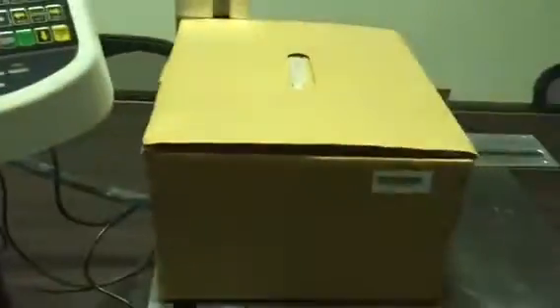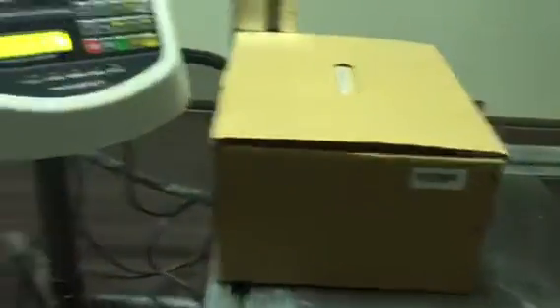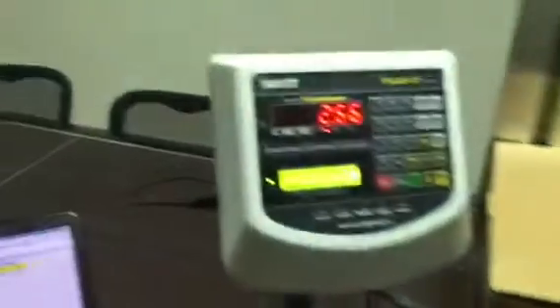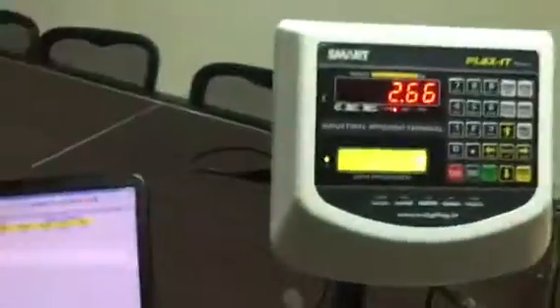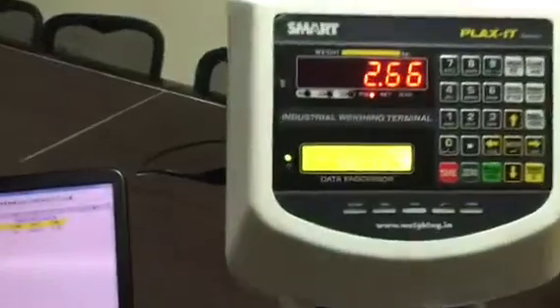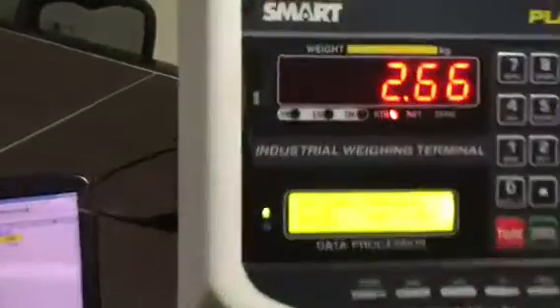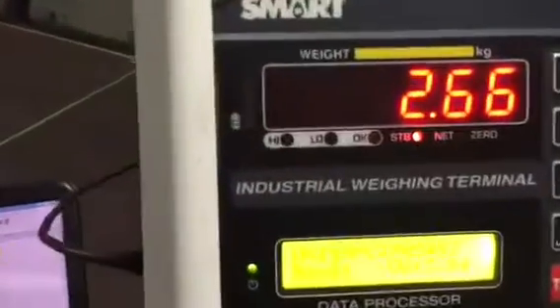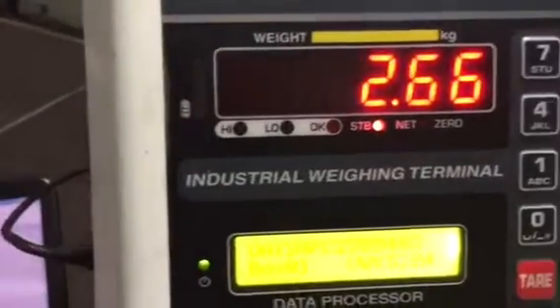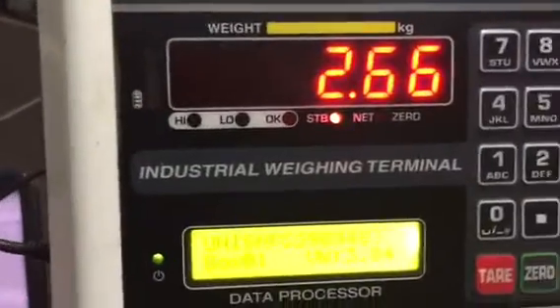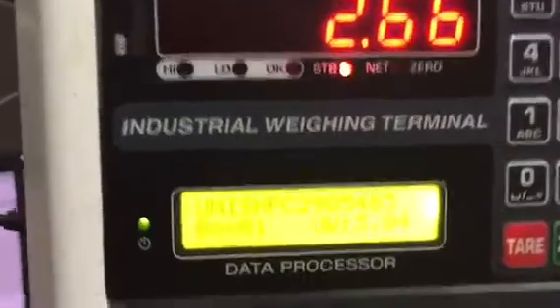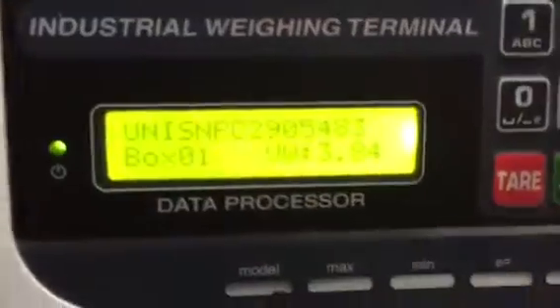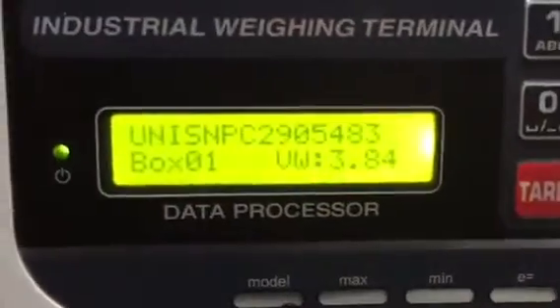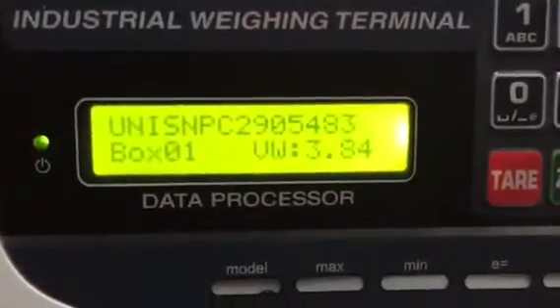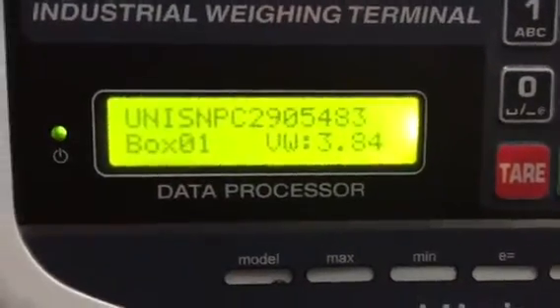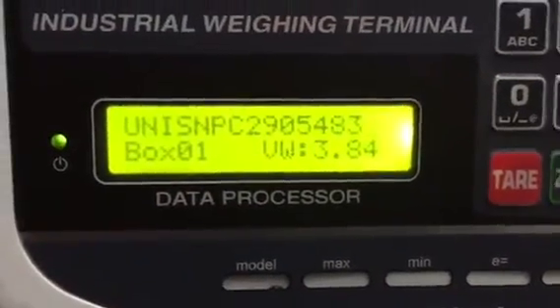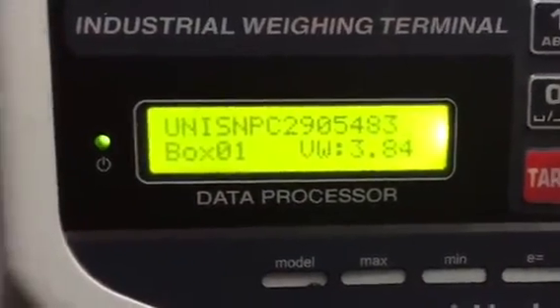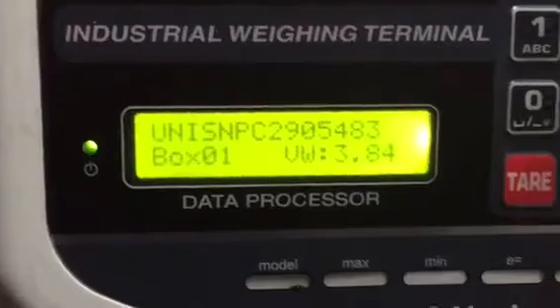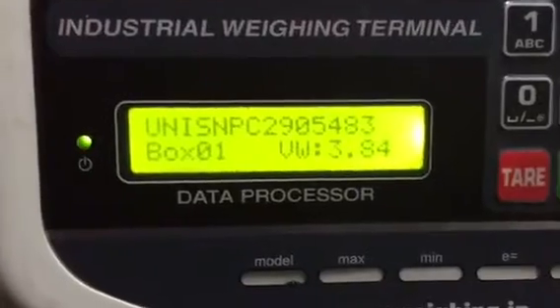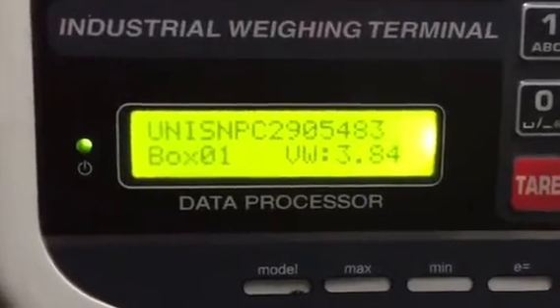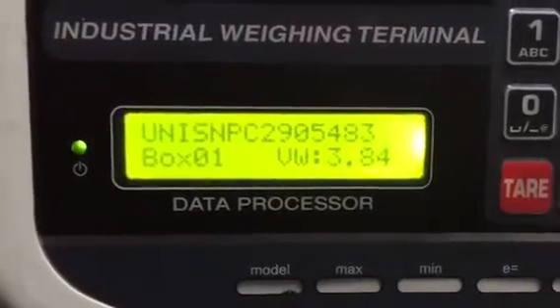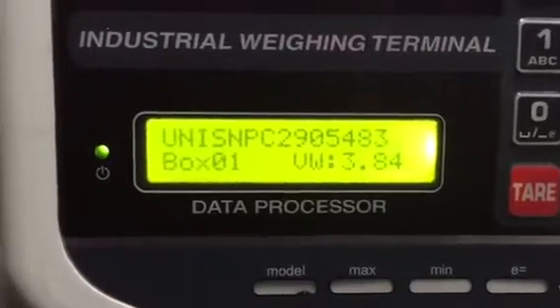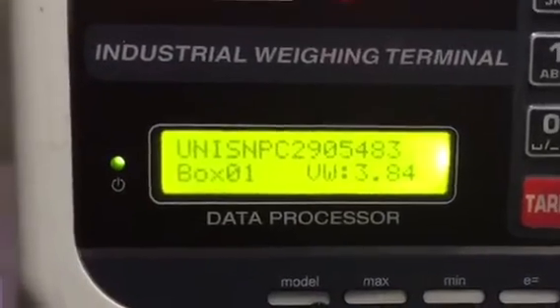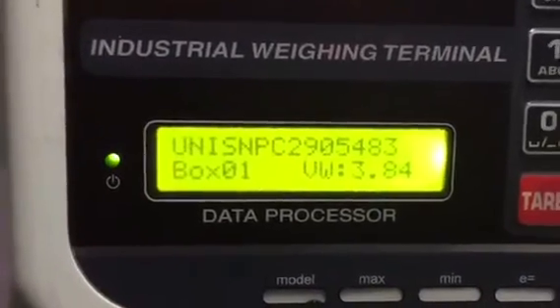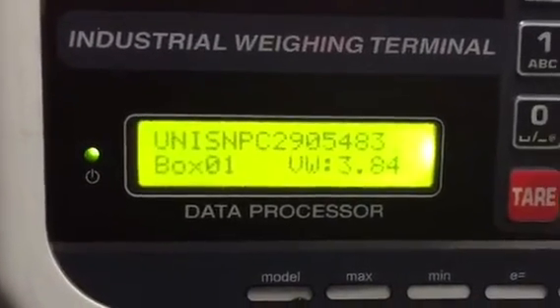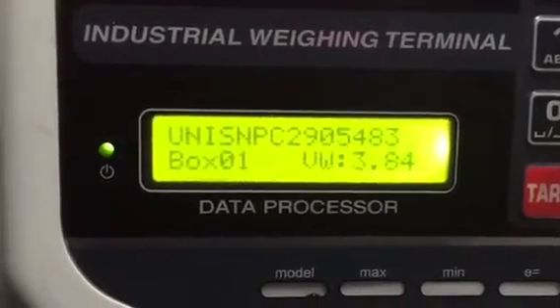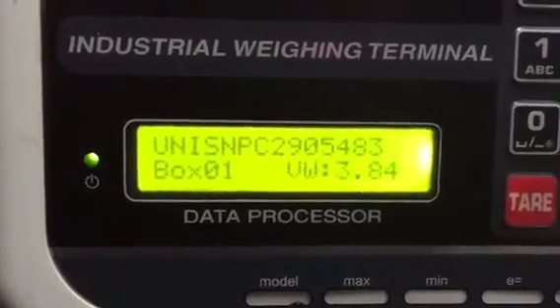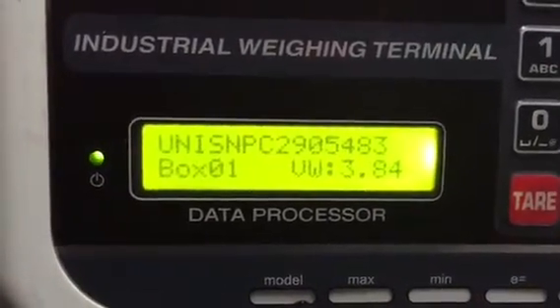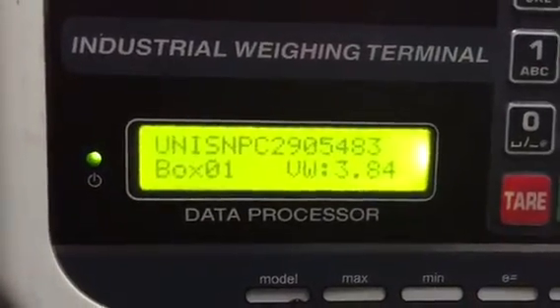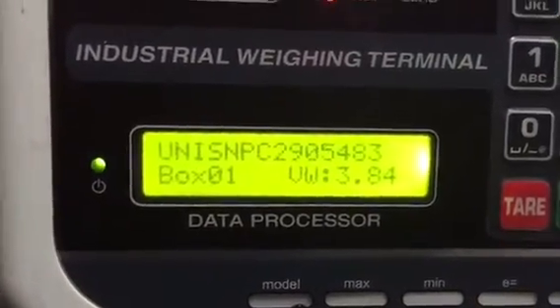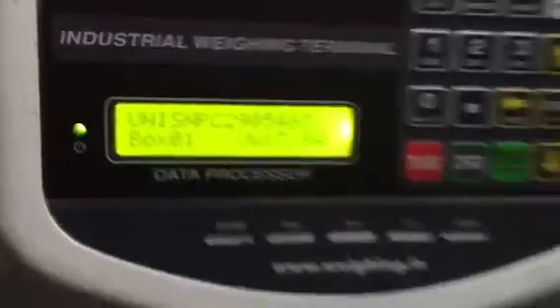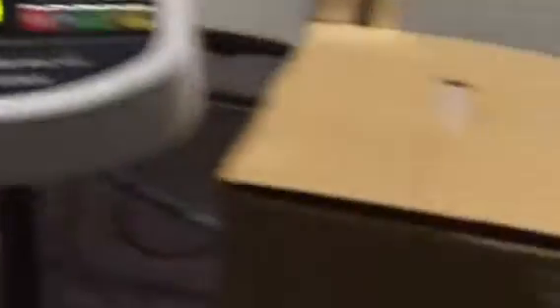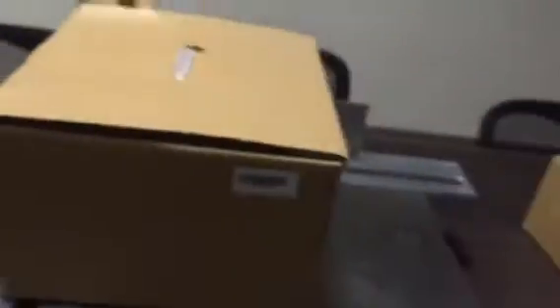We can see it here — the actual weight is 2.66 kg, and box number one has a volume weight identified as 3.84 kg.